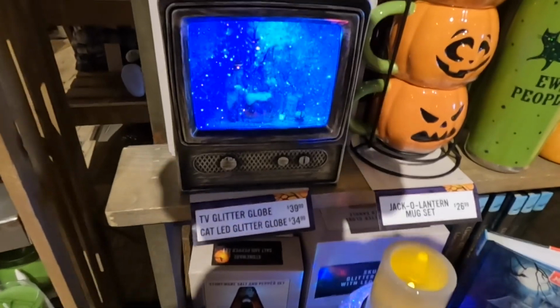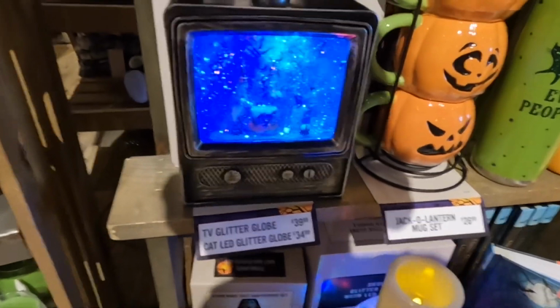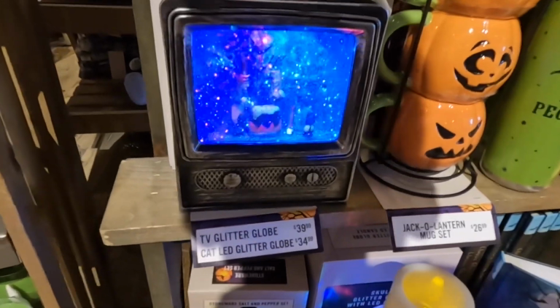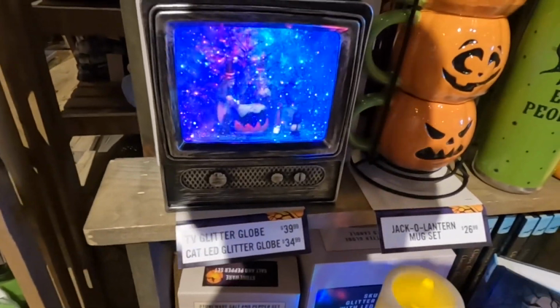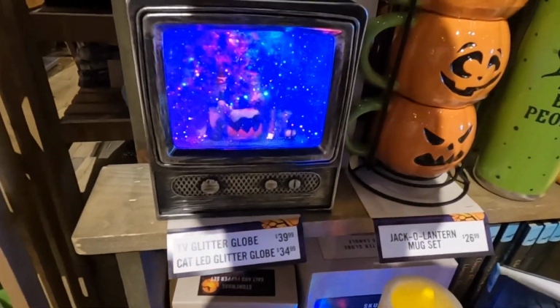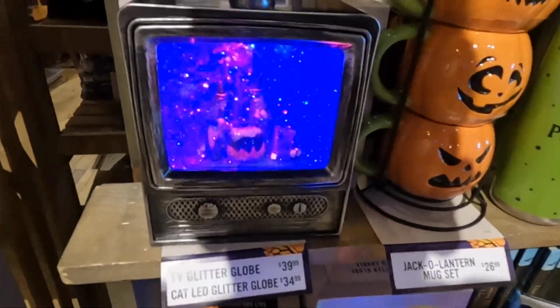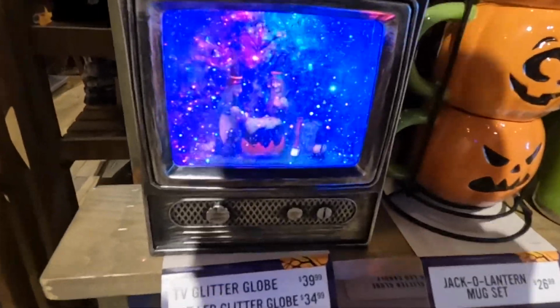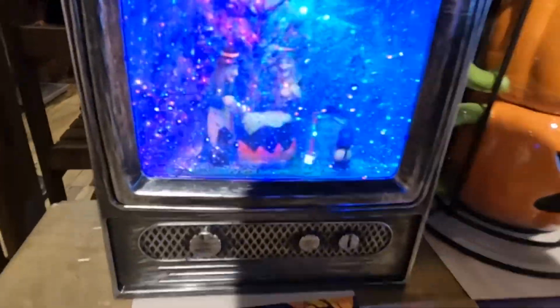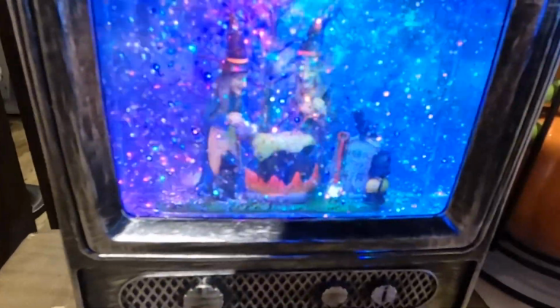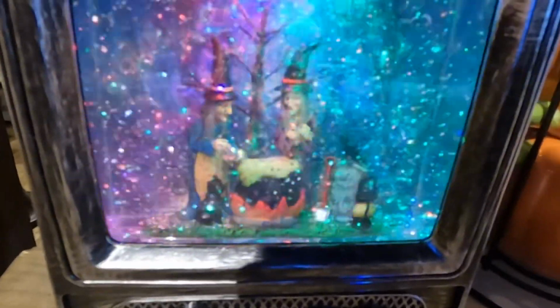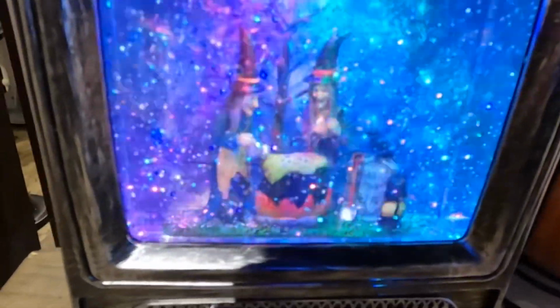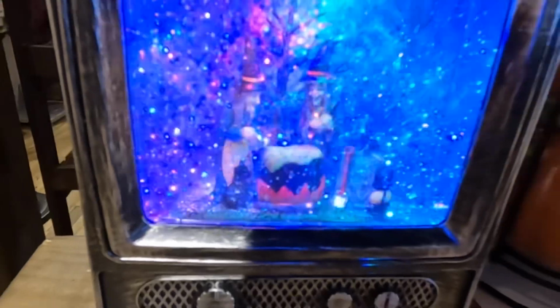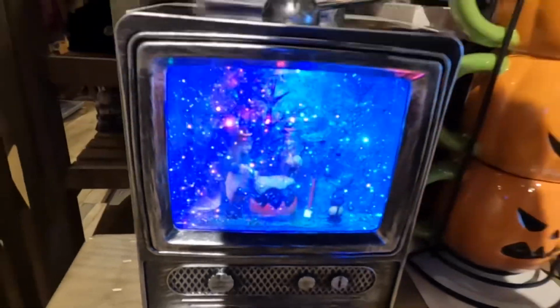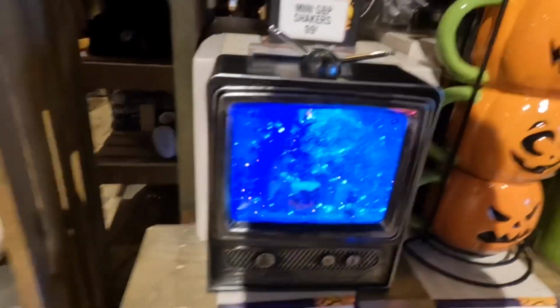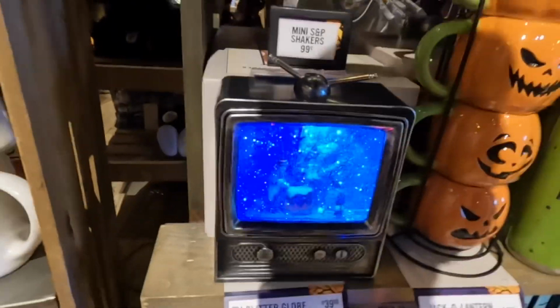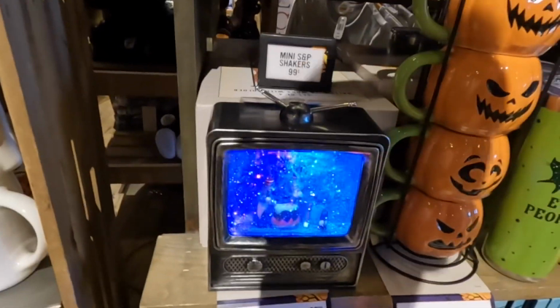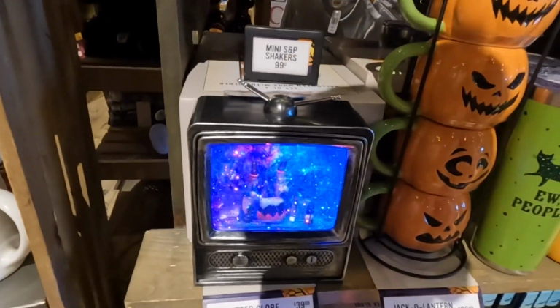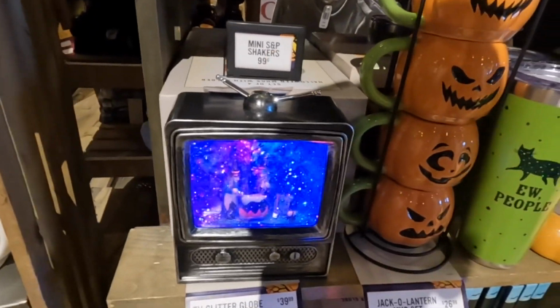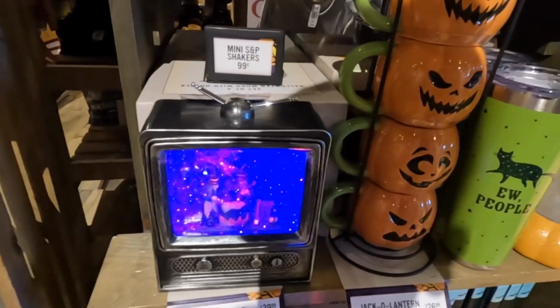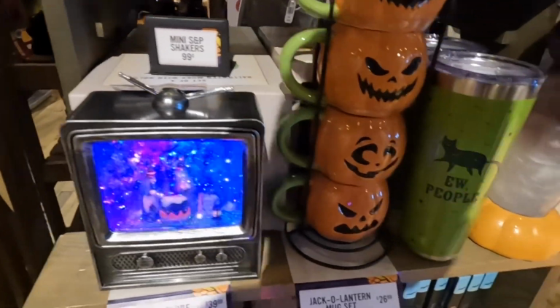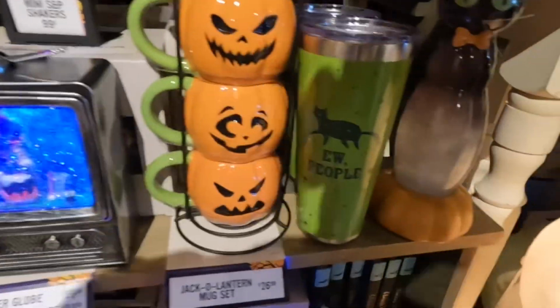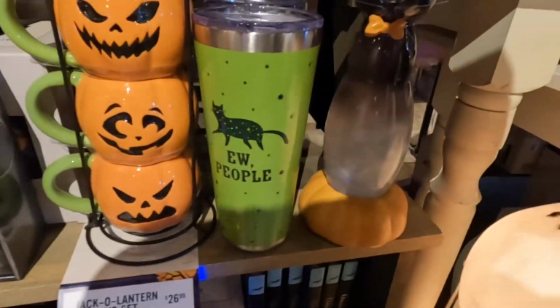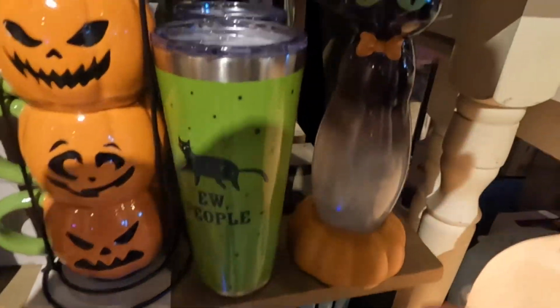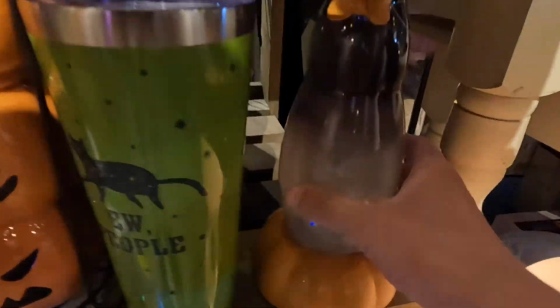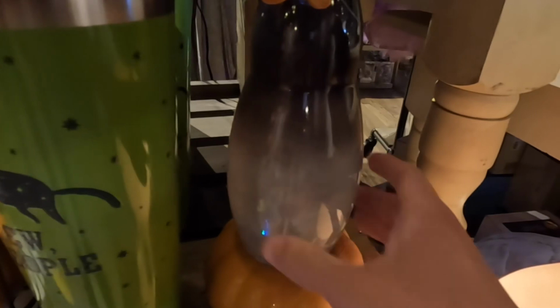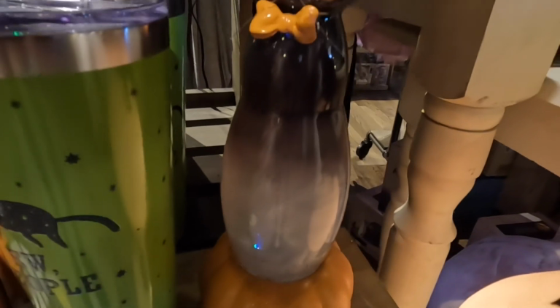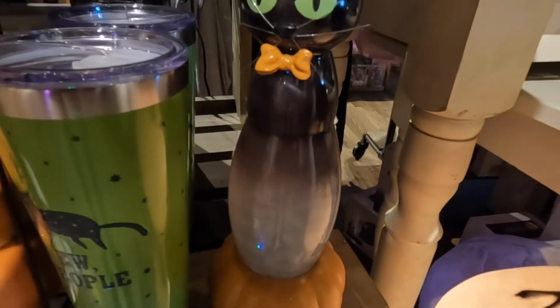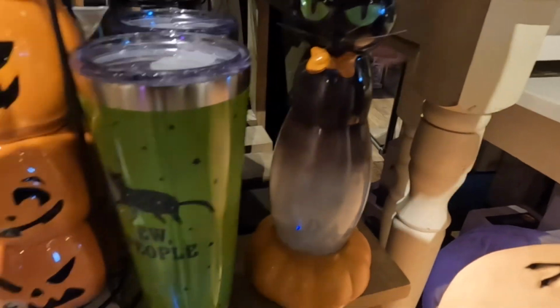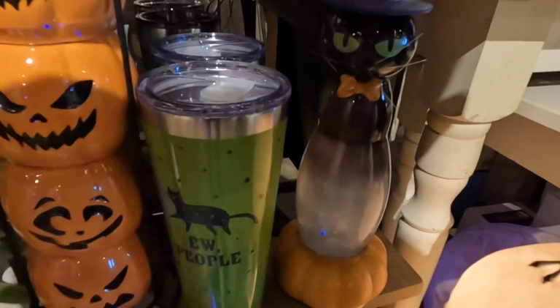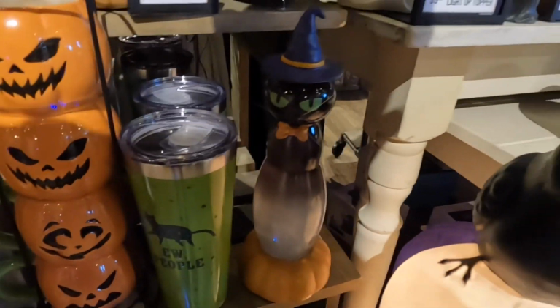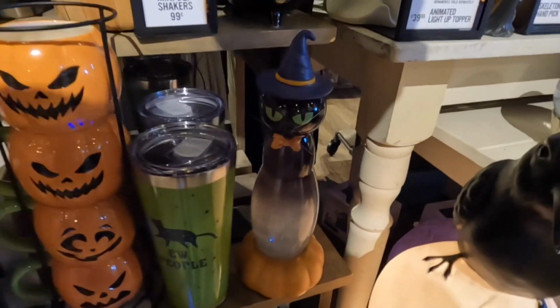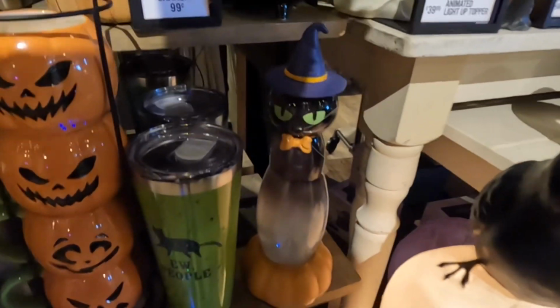Glitter globe for $39.99. That's actually kind of neat — I'm not gonna lie. That is actually really neat. And they also have this cat too. I don't see a price tag though for all of them.